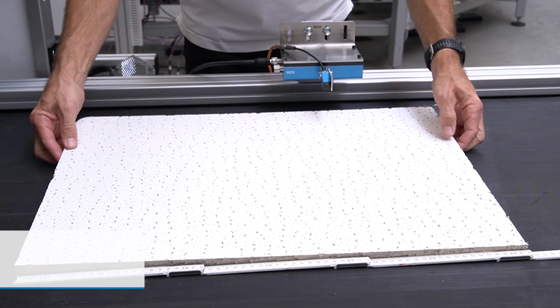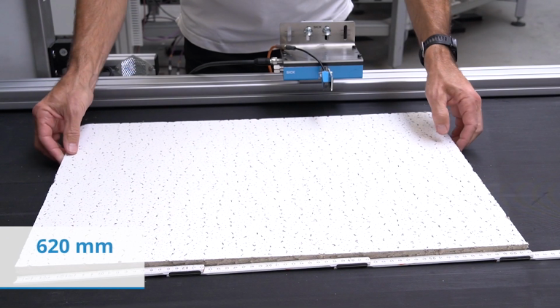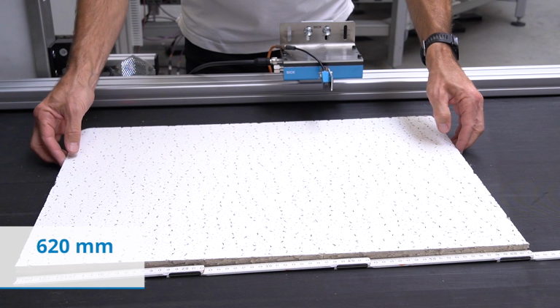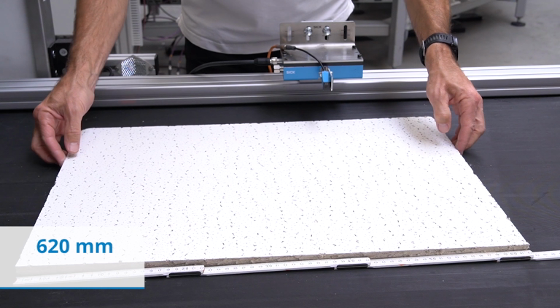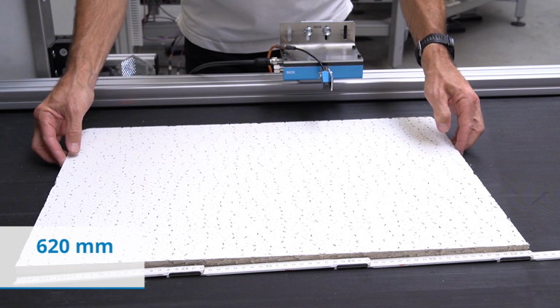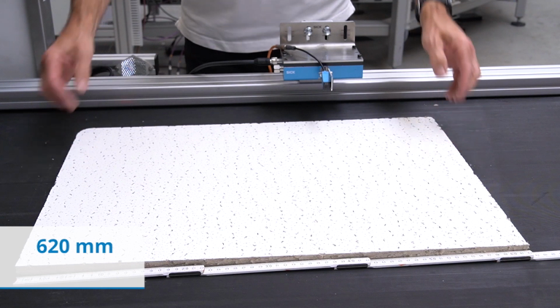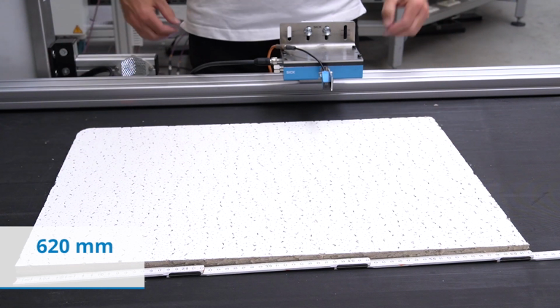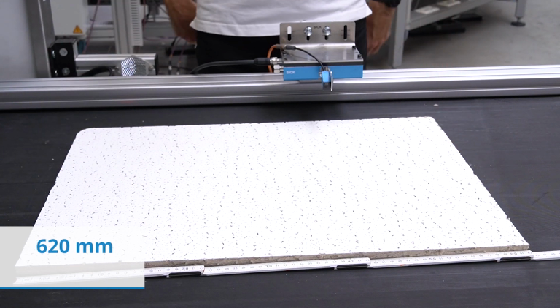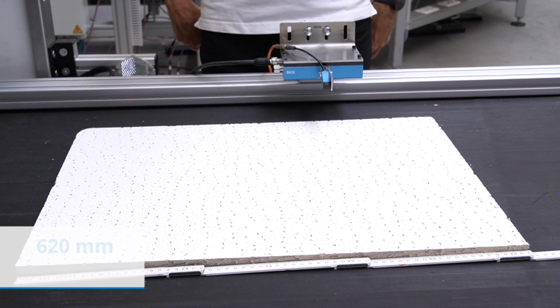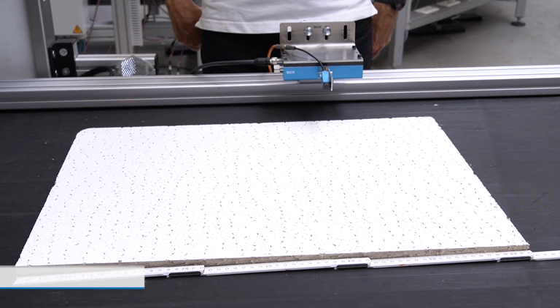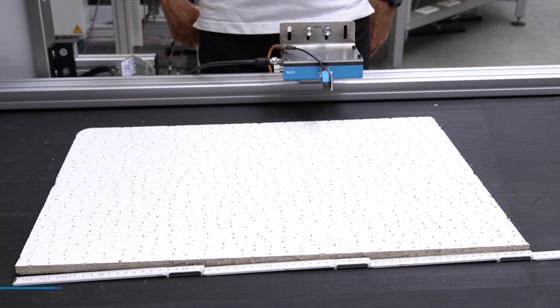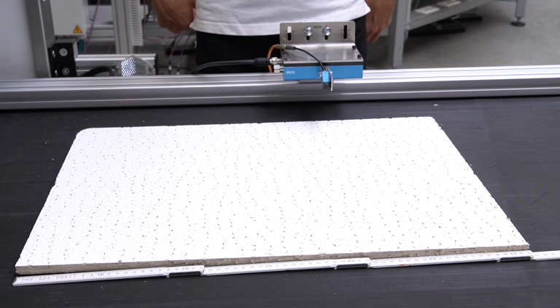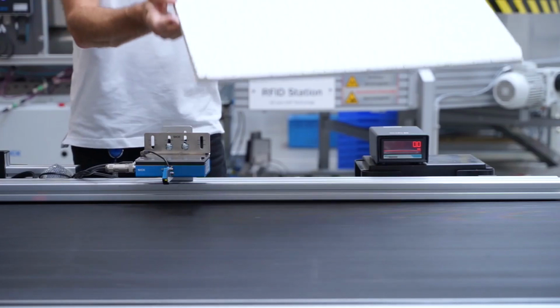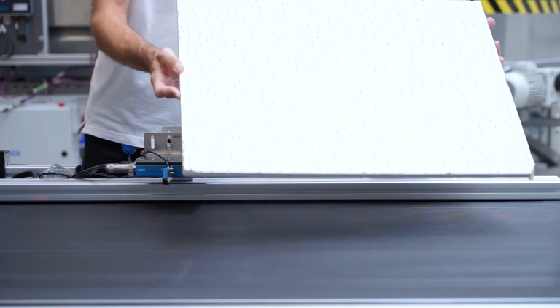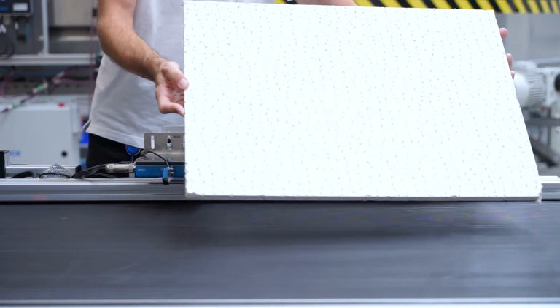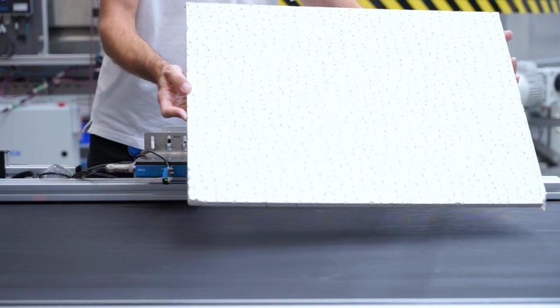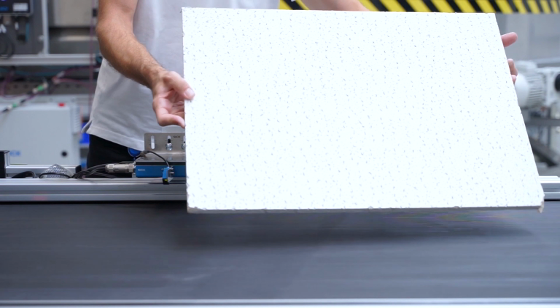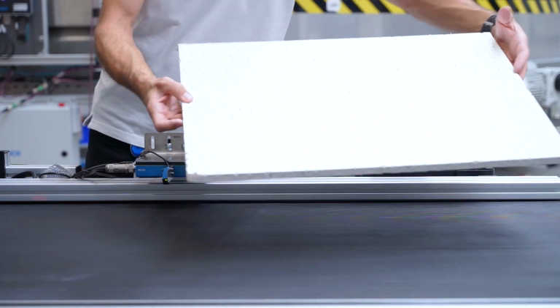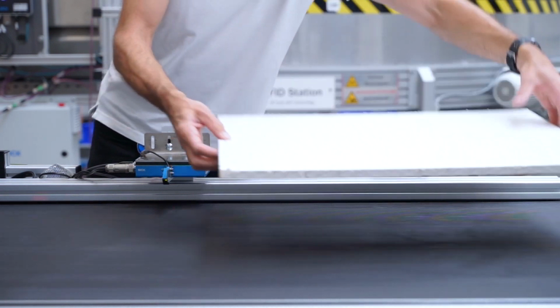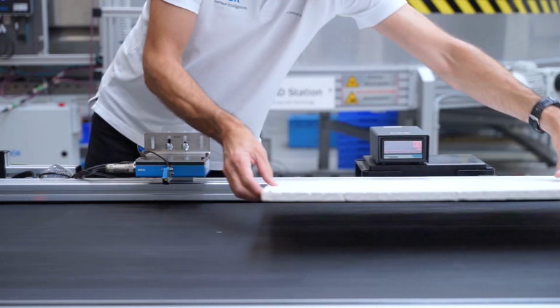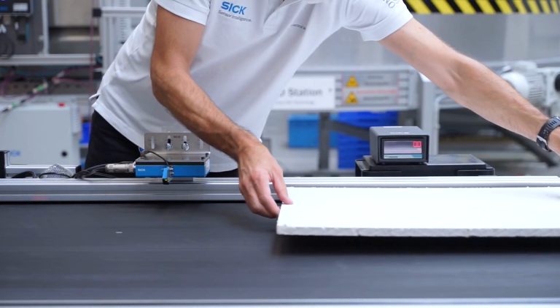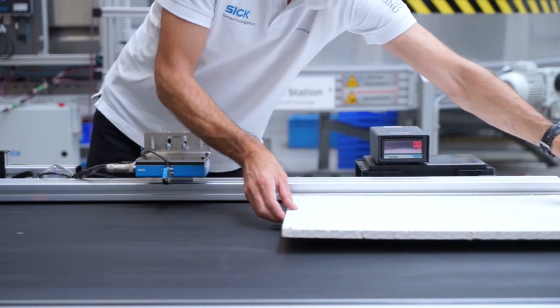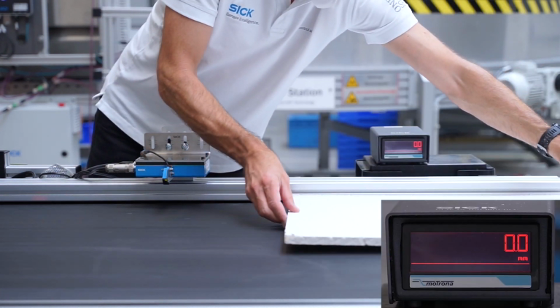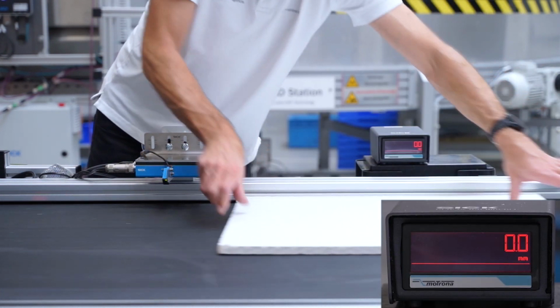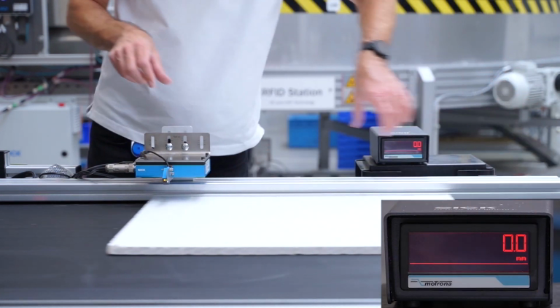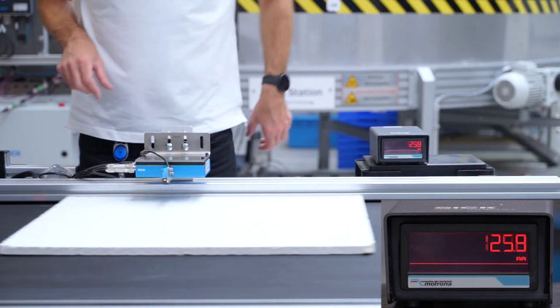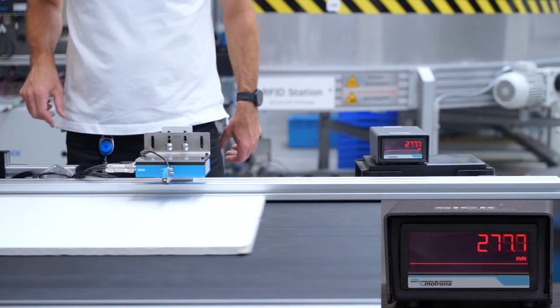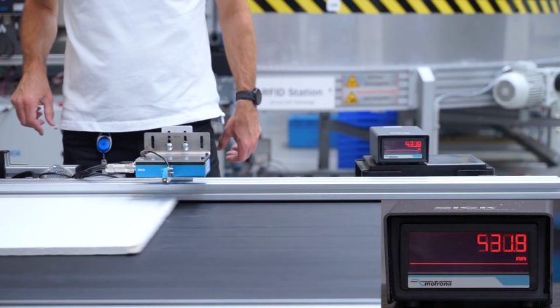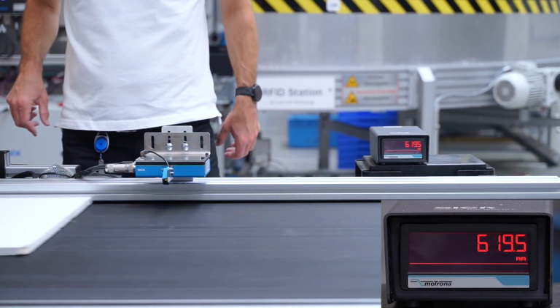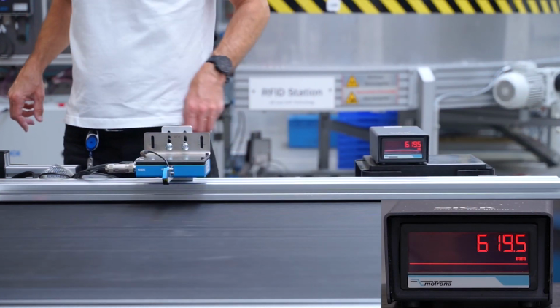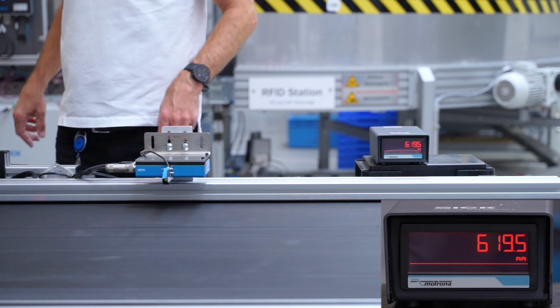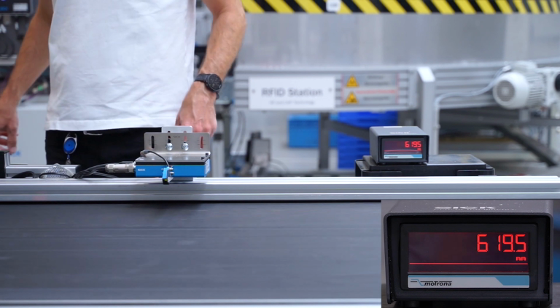To demonstrate, we will take a 620mm long sample of plasterboard. Now we will measure the length of the plasterboard as it passes the SPEETEC non-contact sensor.